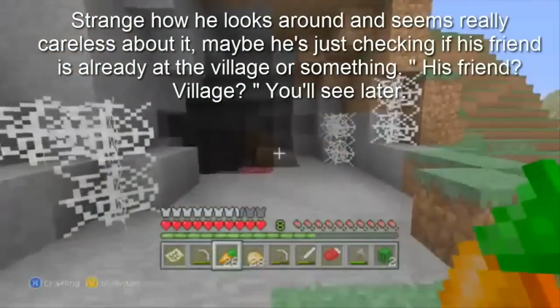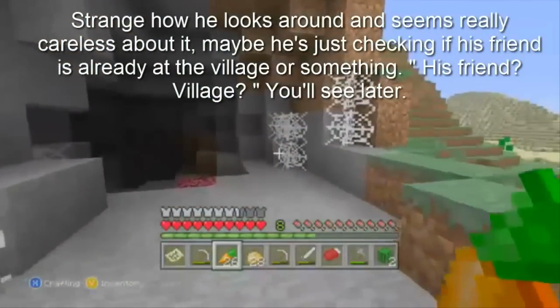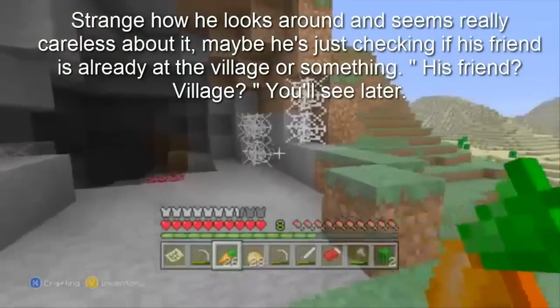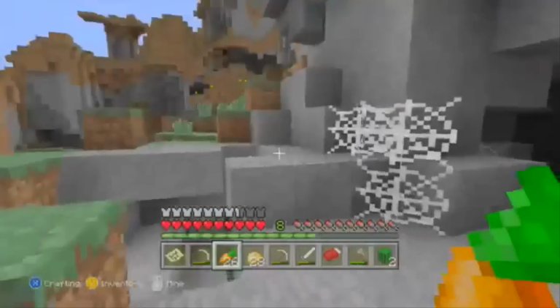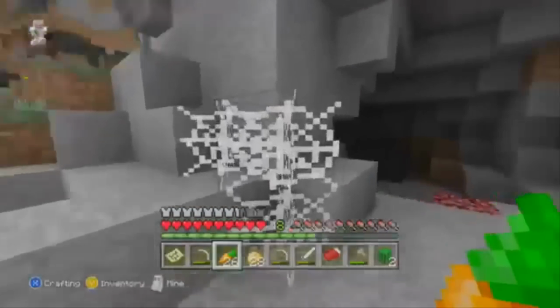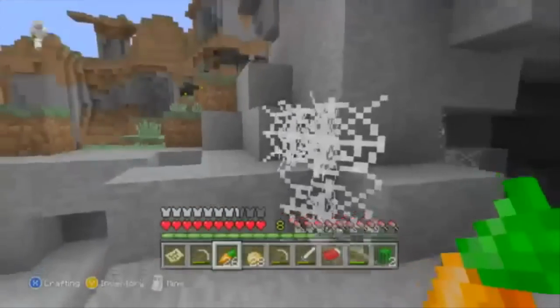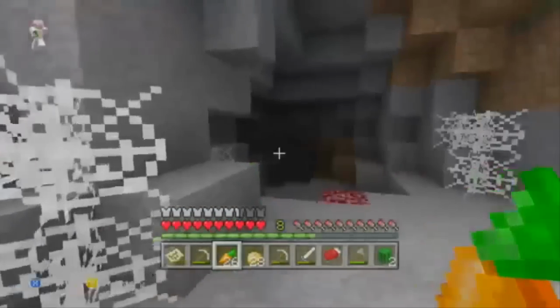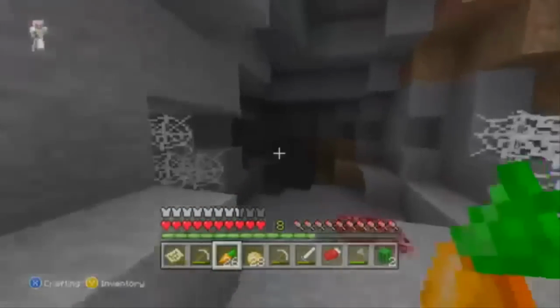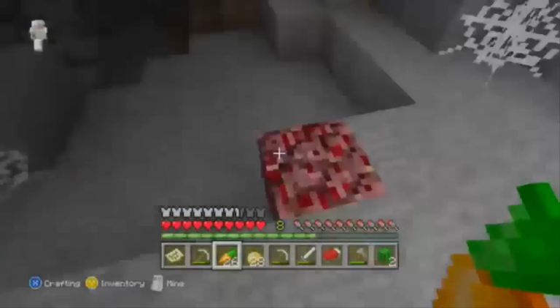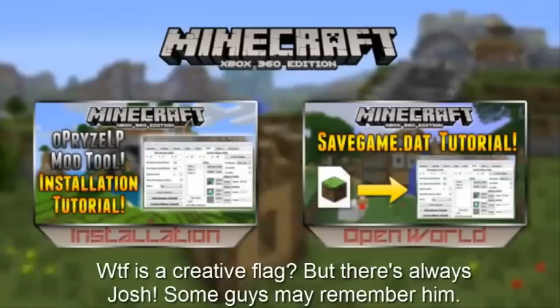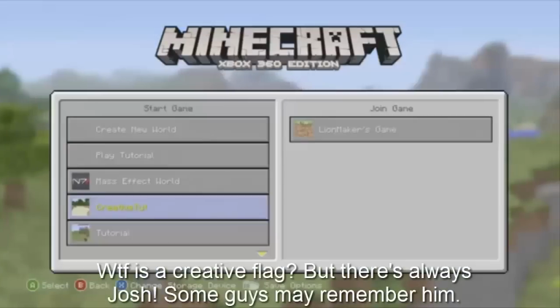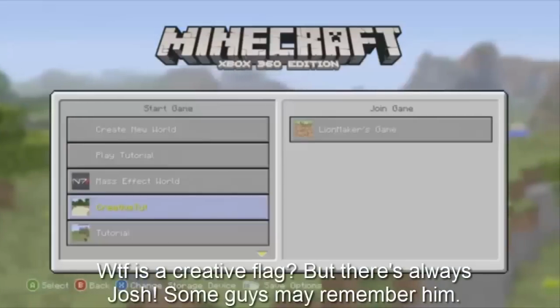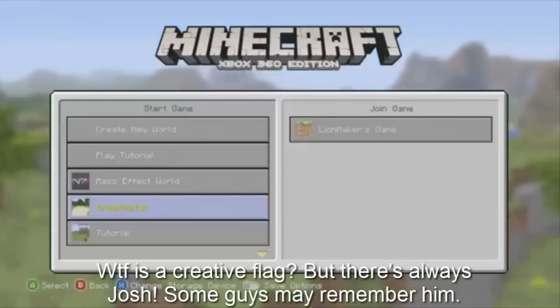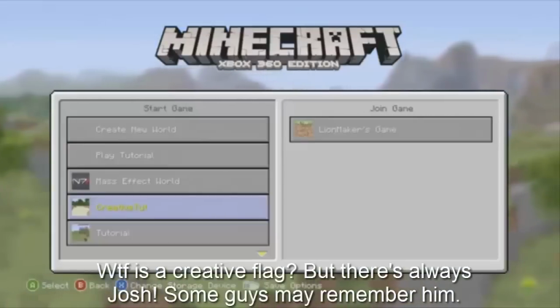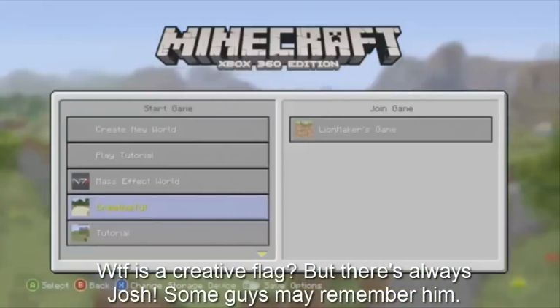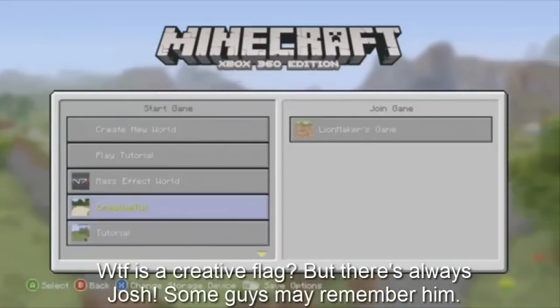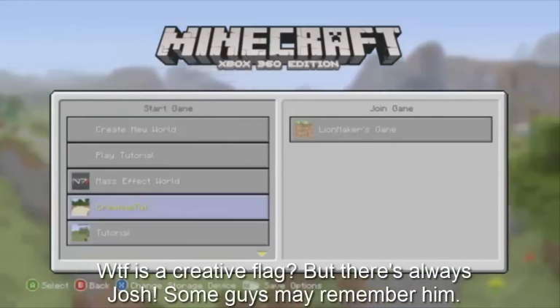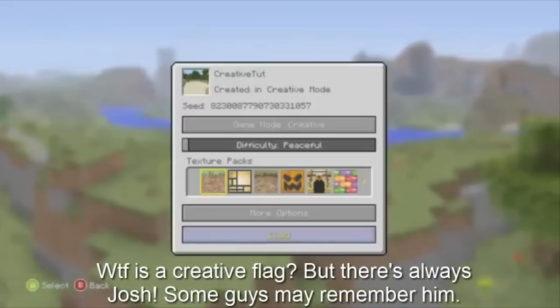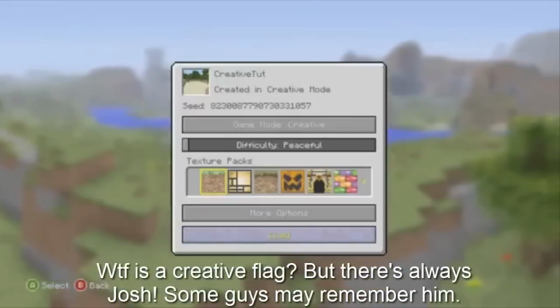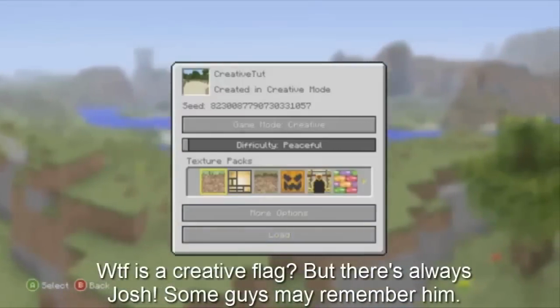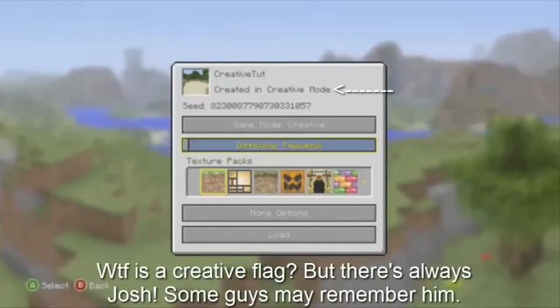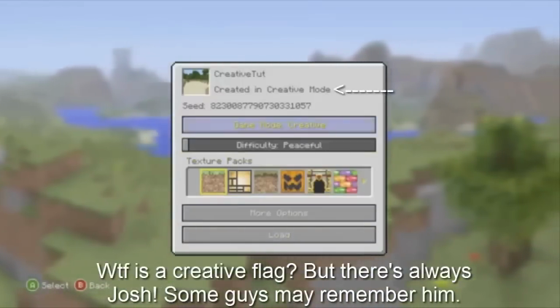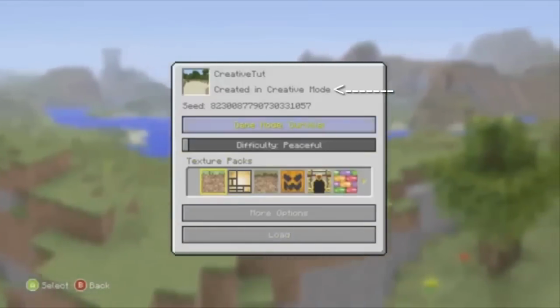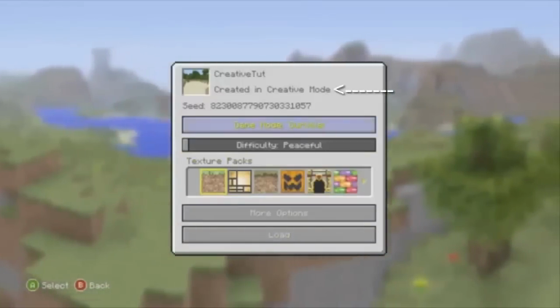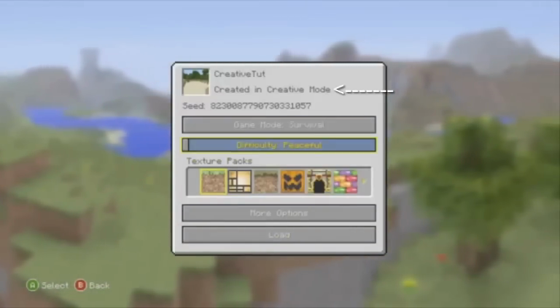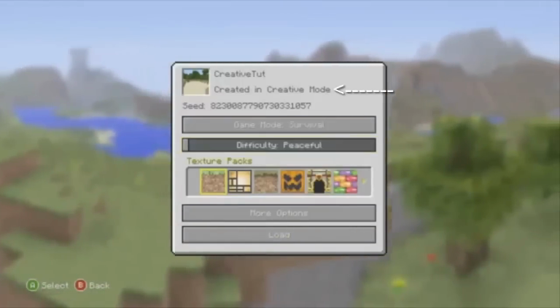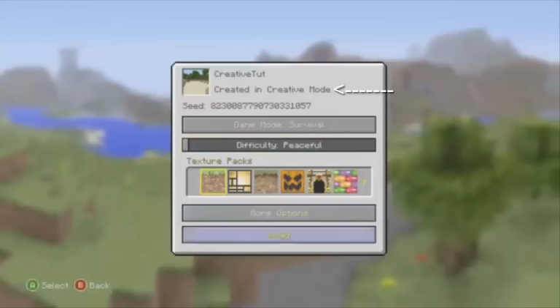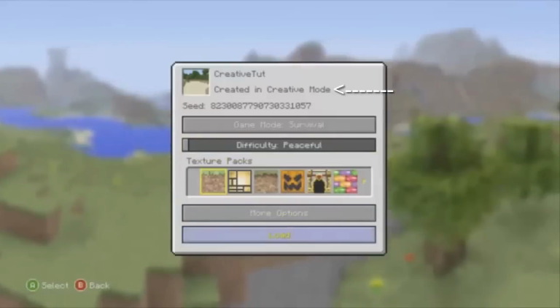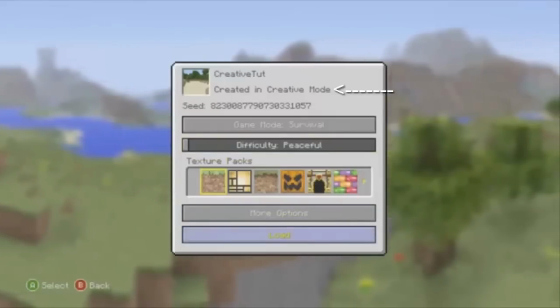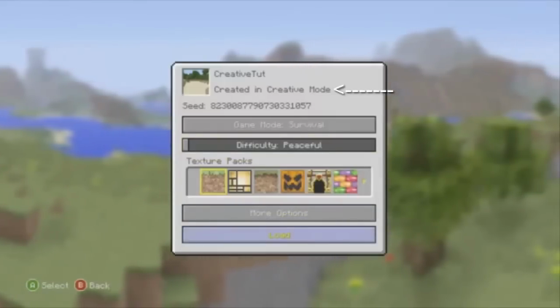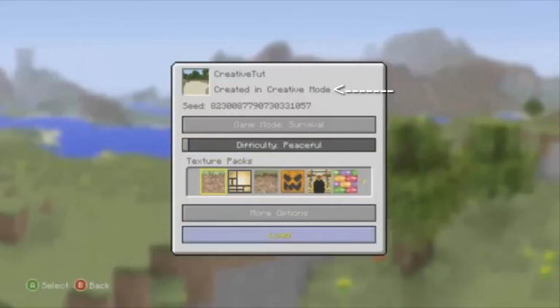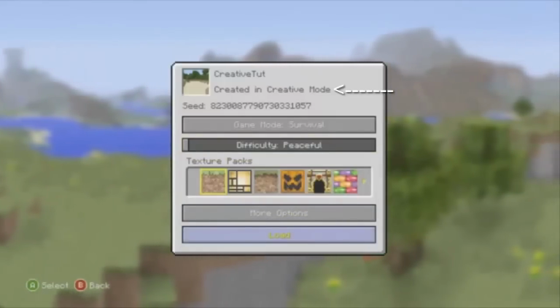My proof for this is: I never went in creative mode — it would've shown the creative flag. In this video, I will teach you how to remove the creative flag on your world. Before I get into the tutorial, I want to first explain exactly what the creative flag is for people that might not understand.